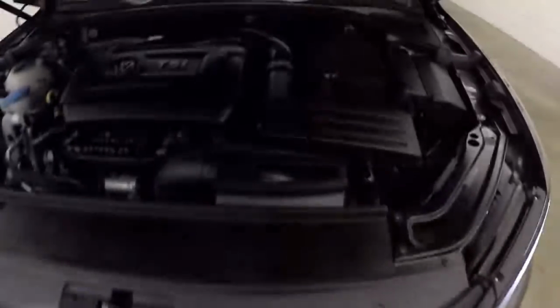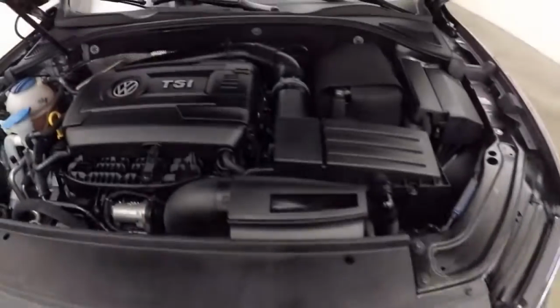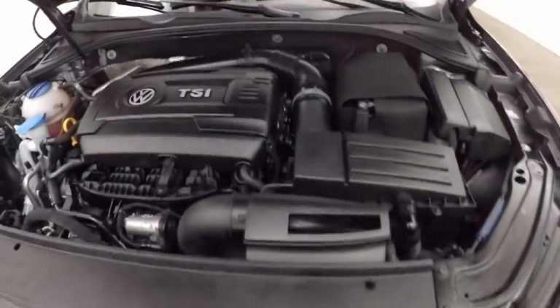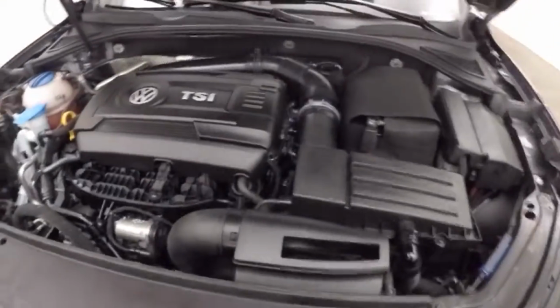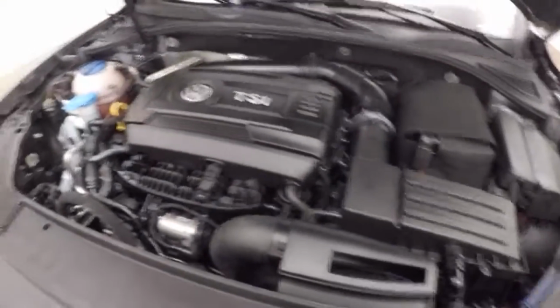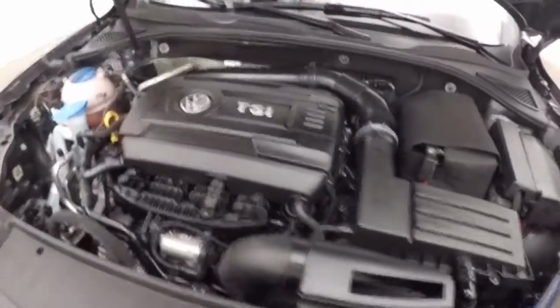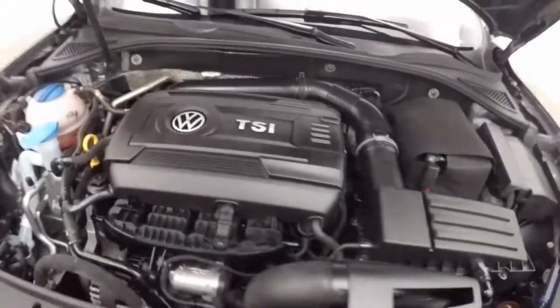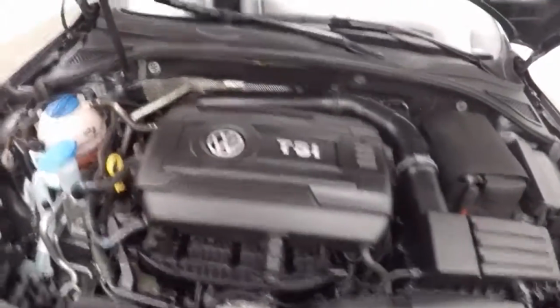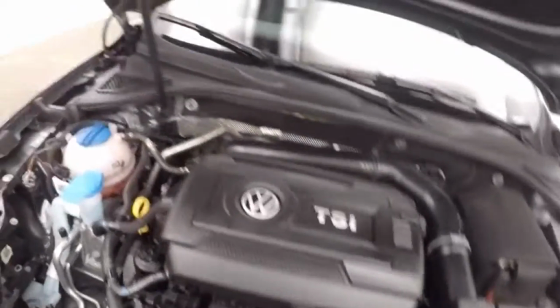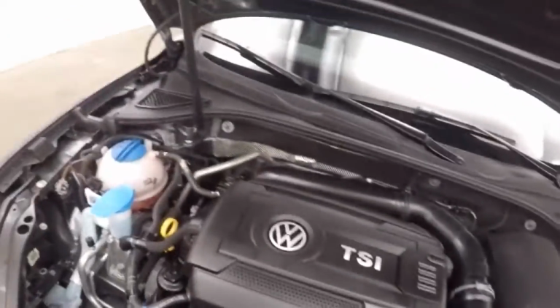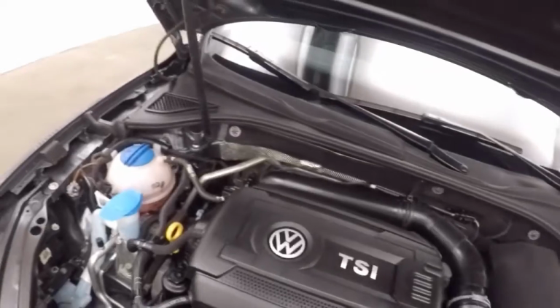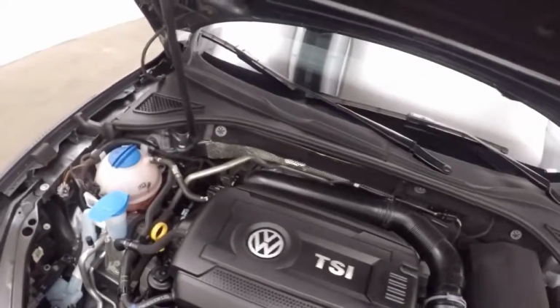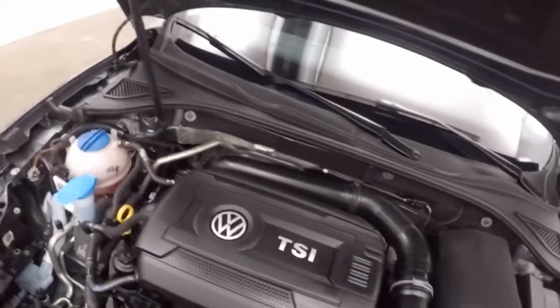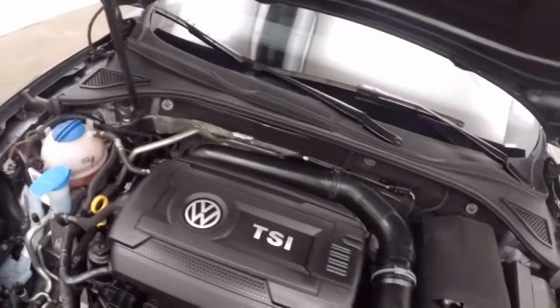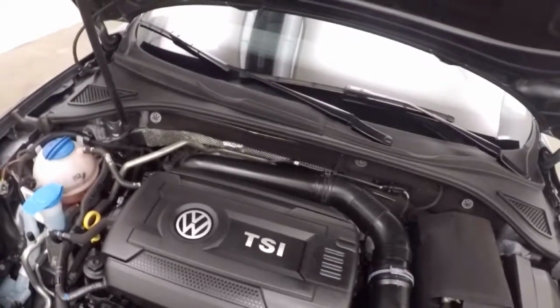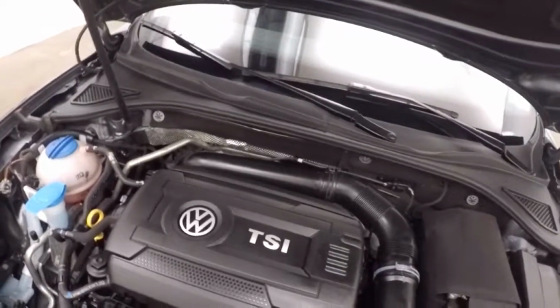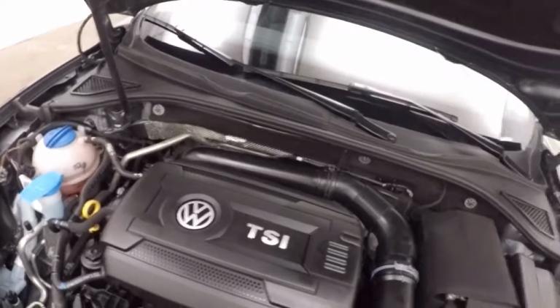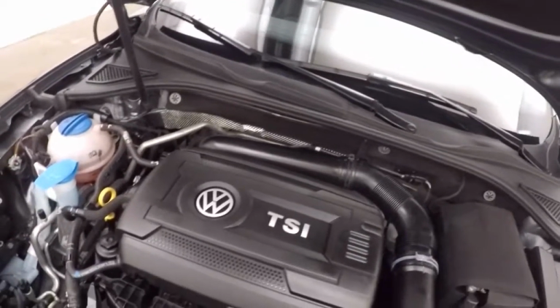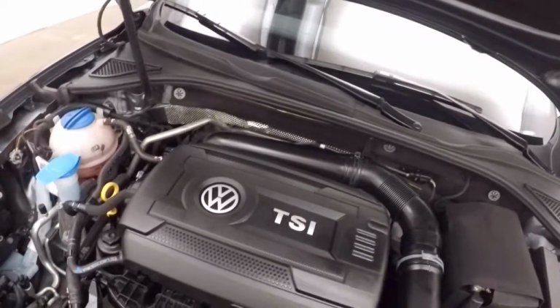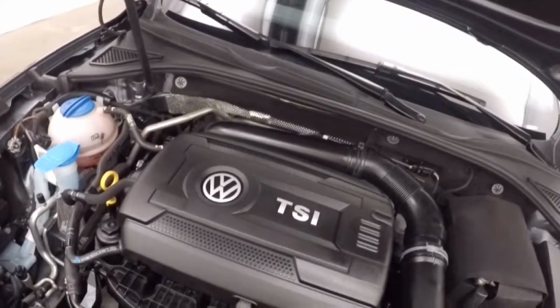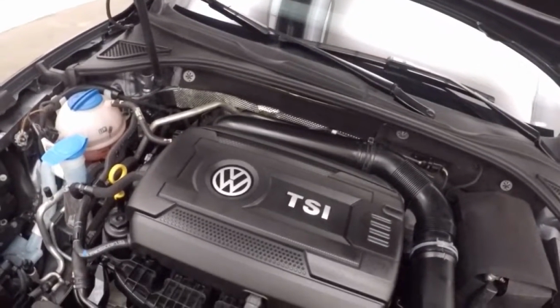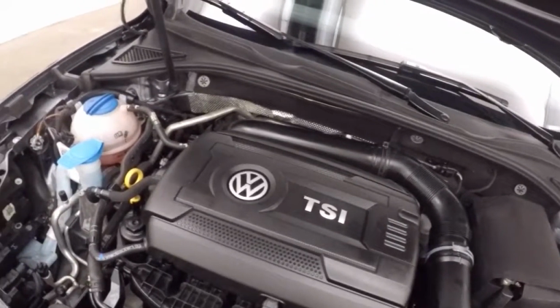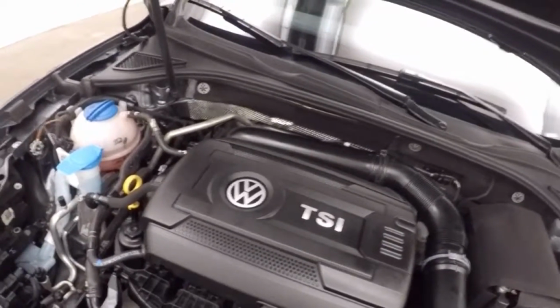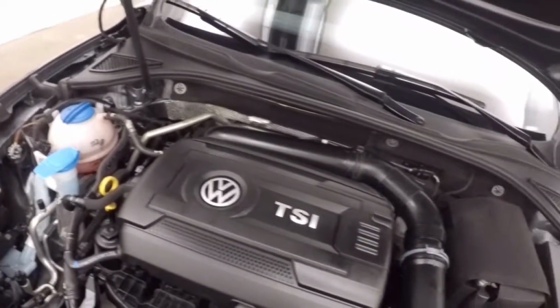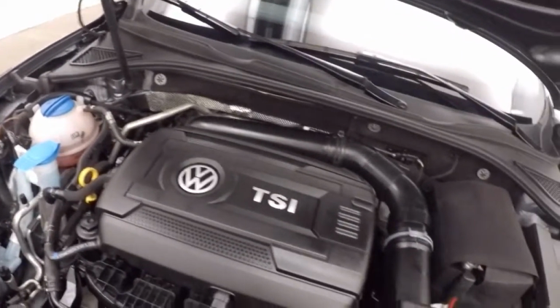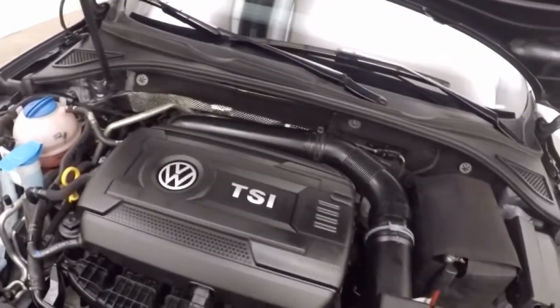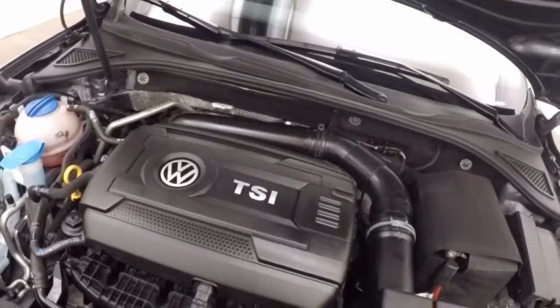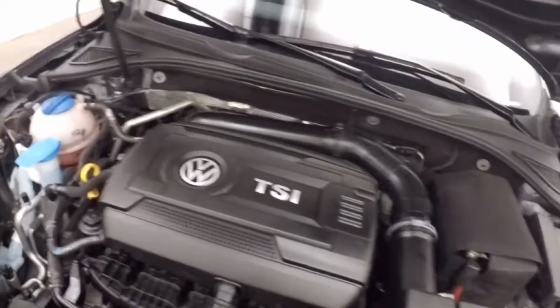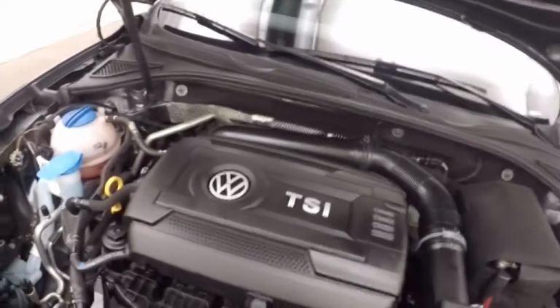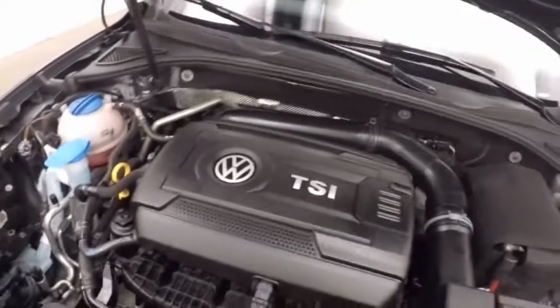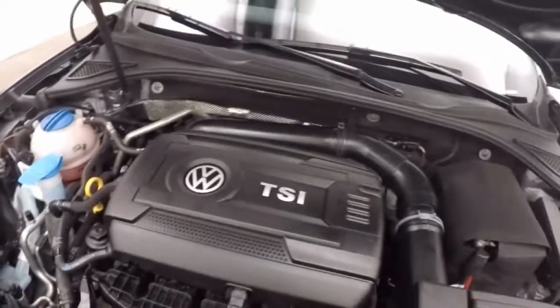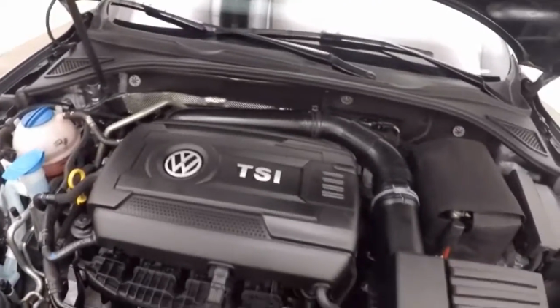There's a turbocharged engine. The response is strong — plenty of power. Great on gas.